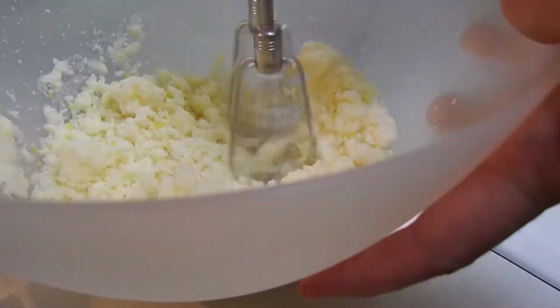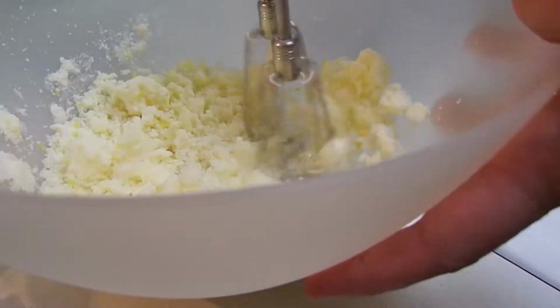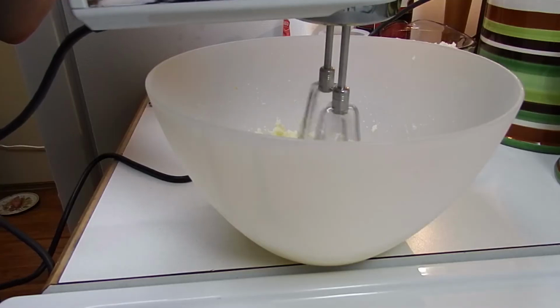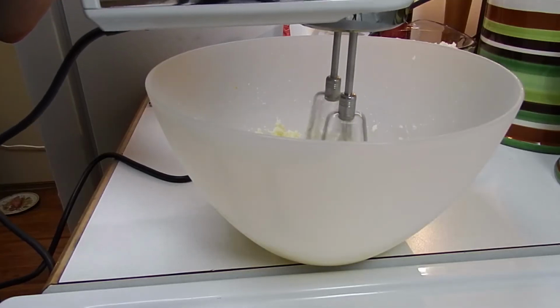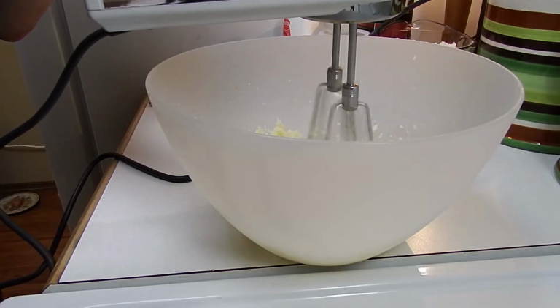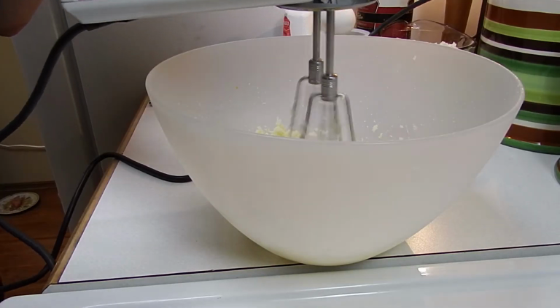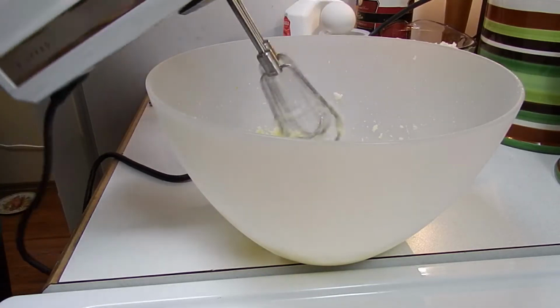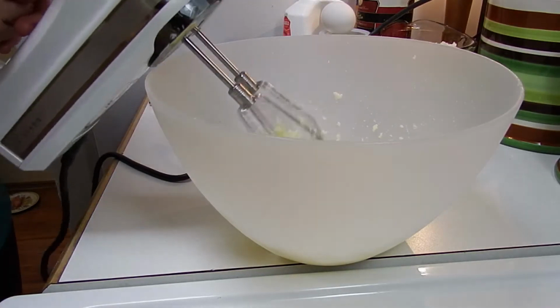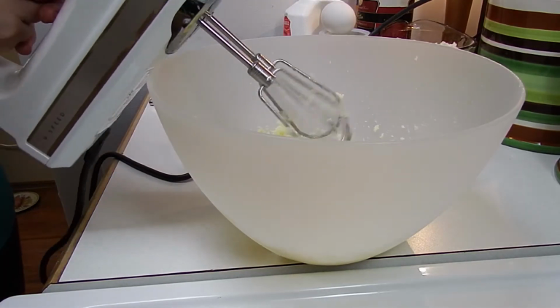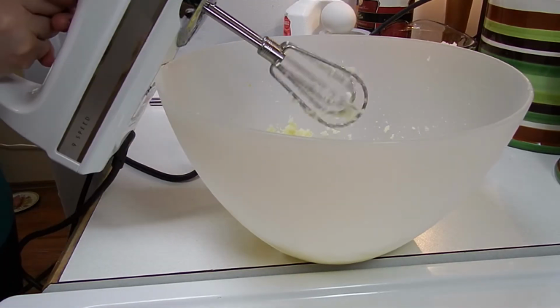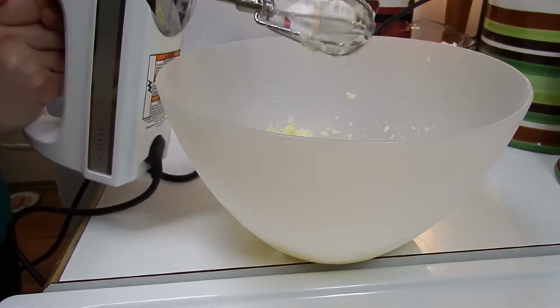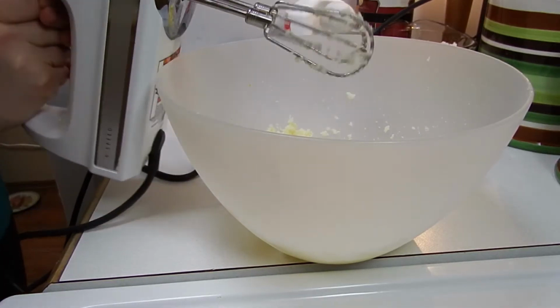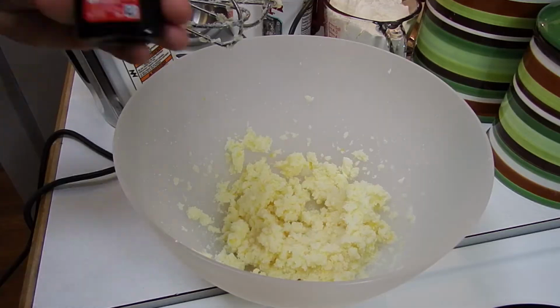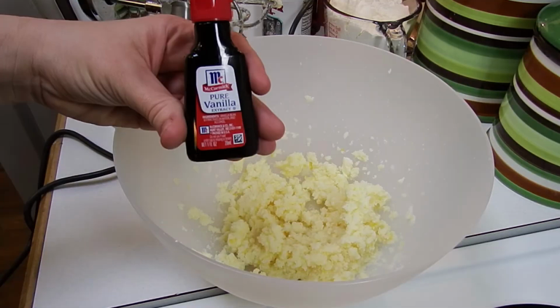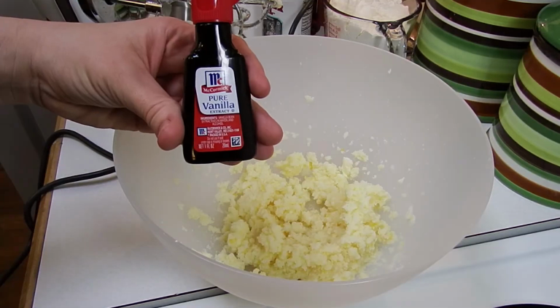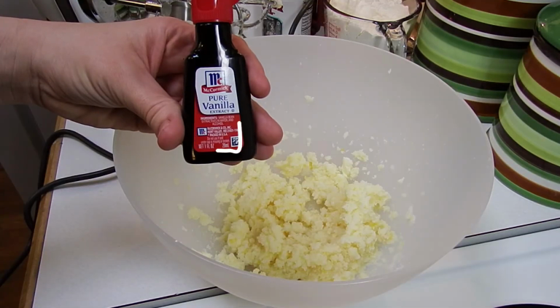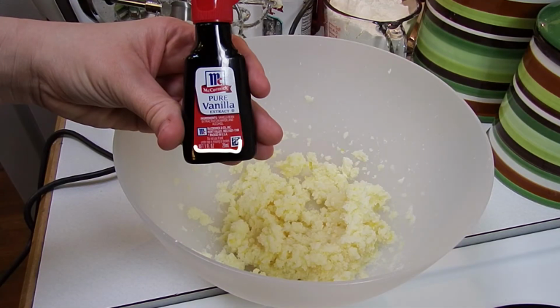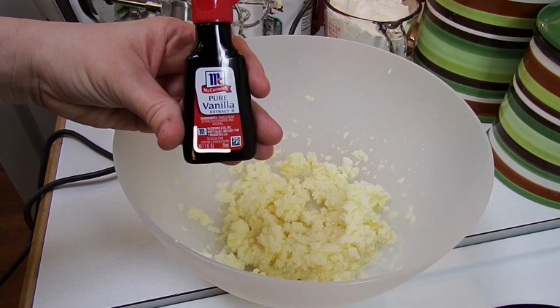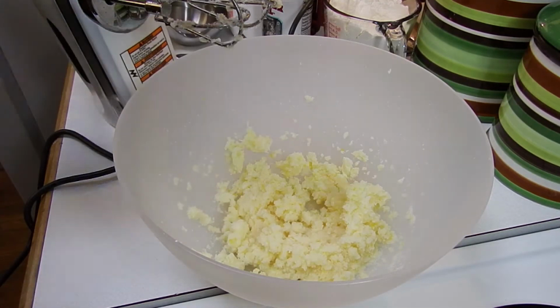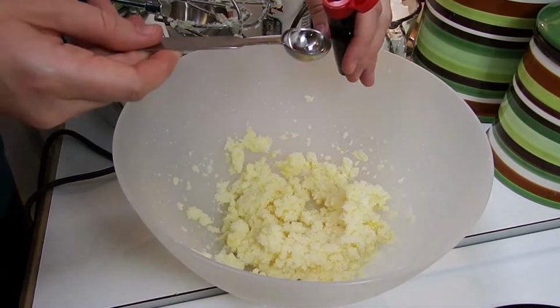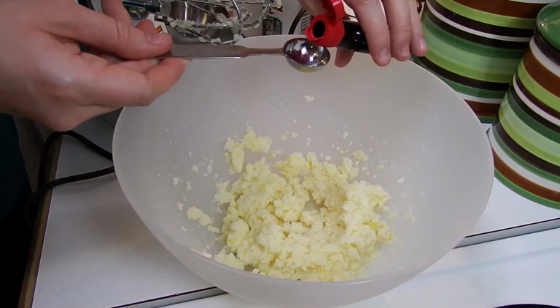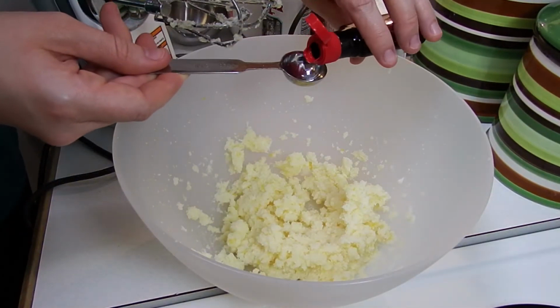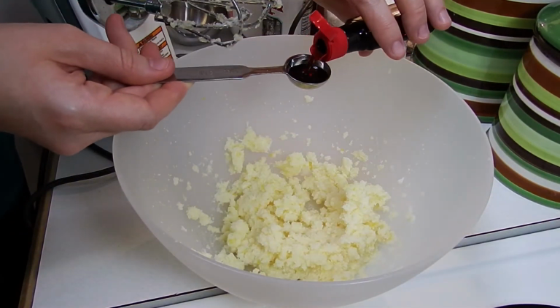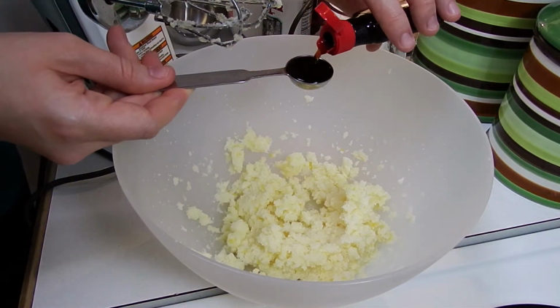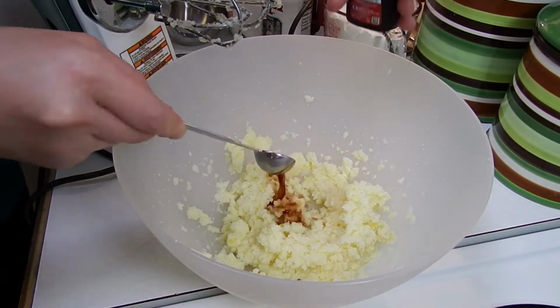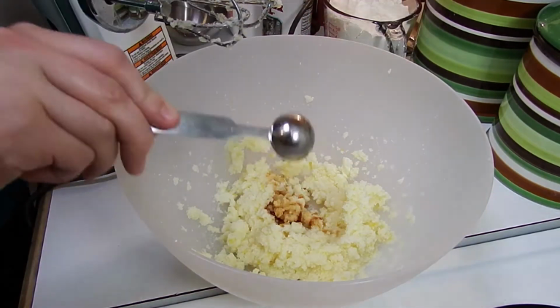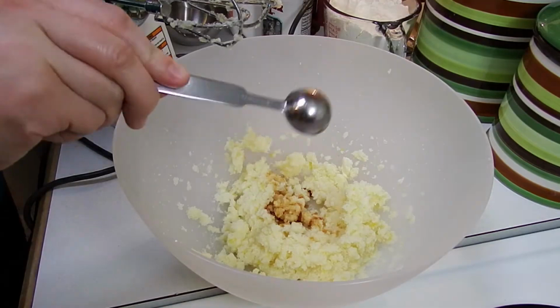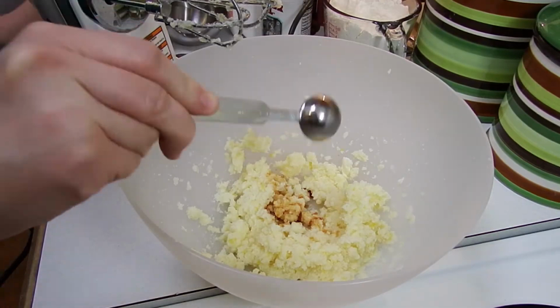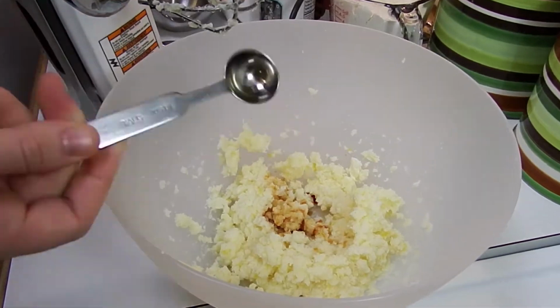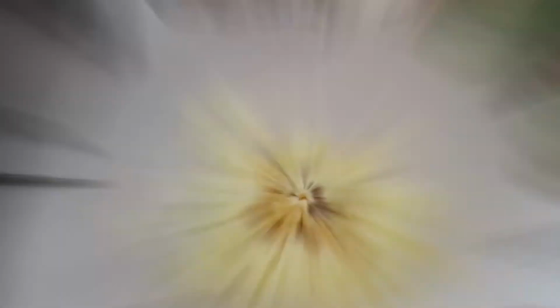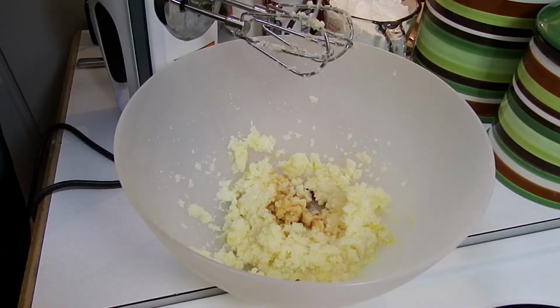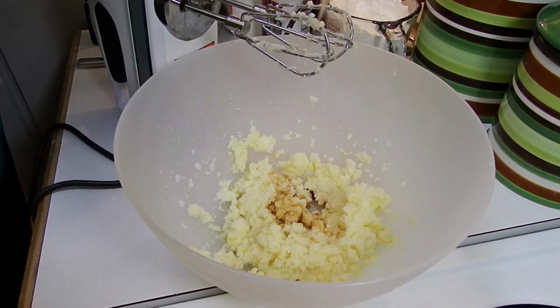The mixture looks light and fluffy, so let's add one teaspoon of vanilla and our eggs.